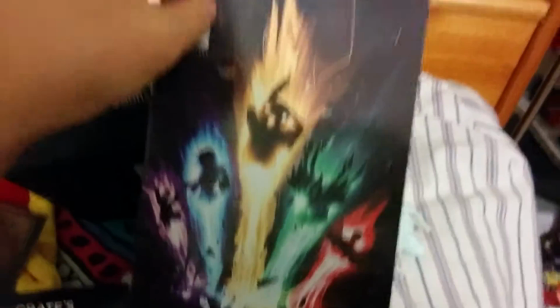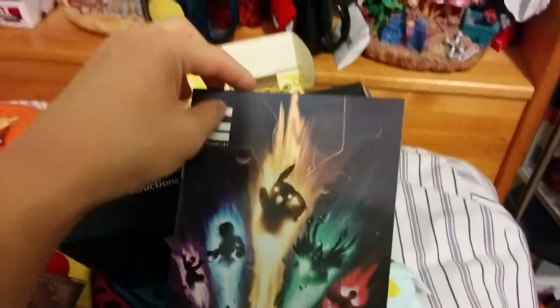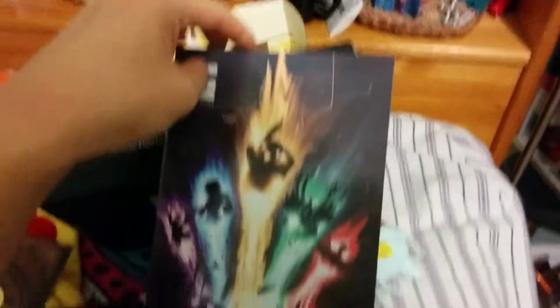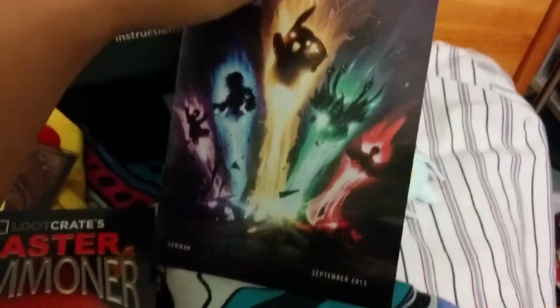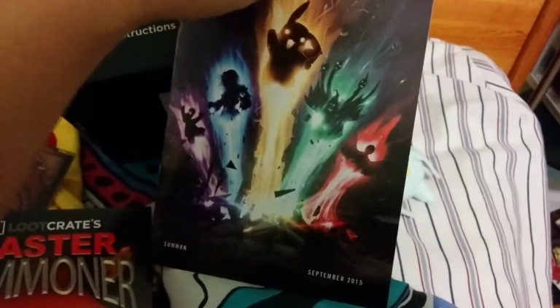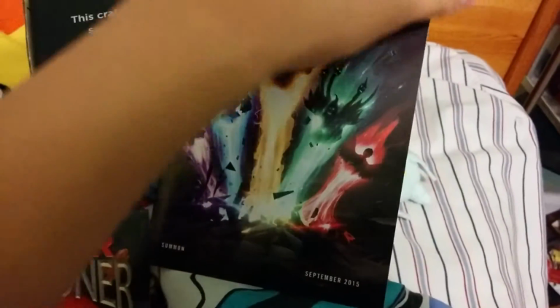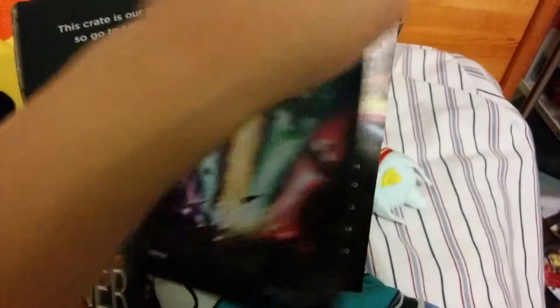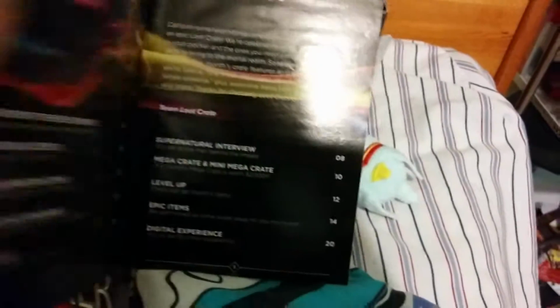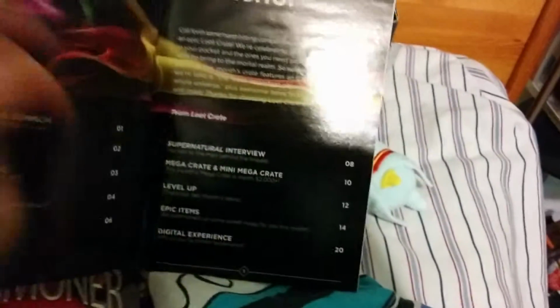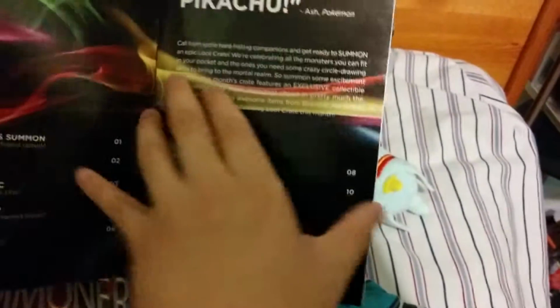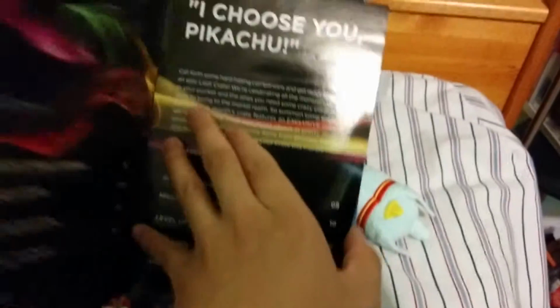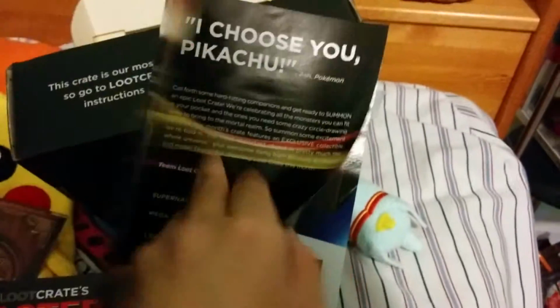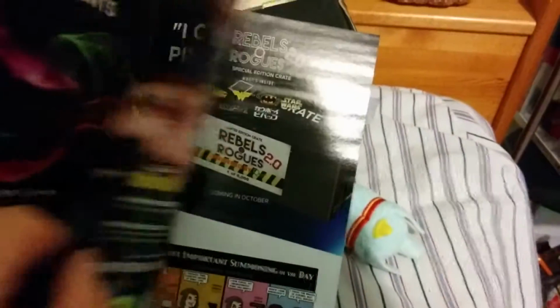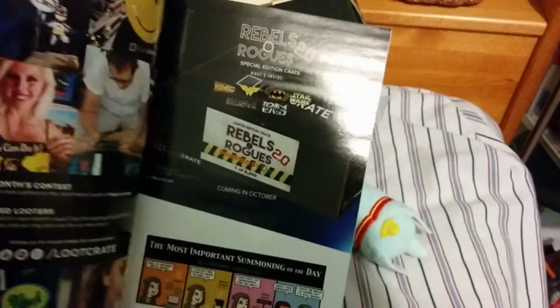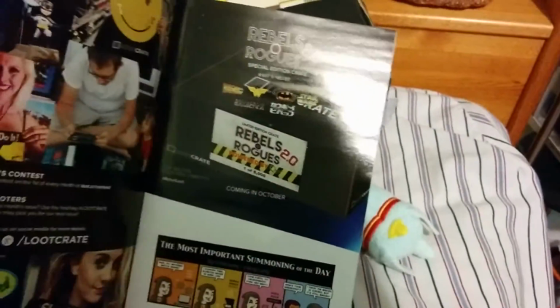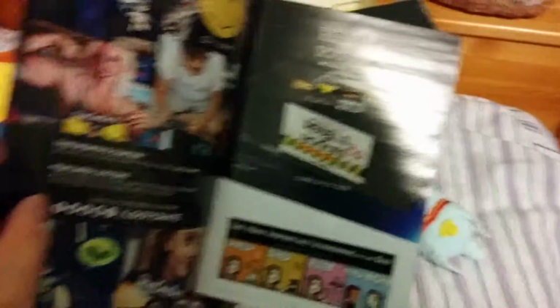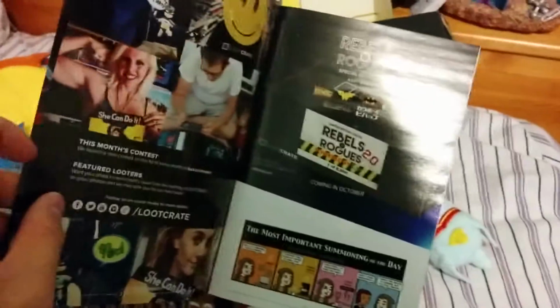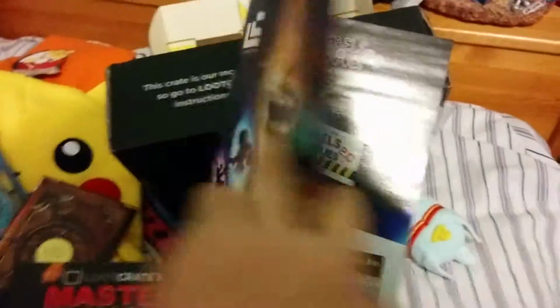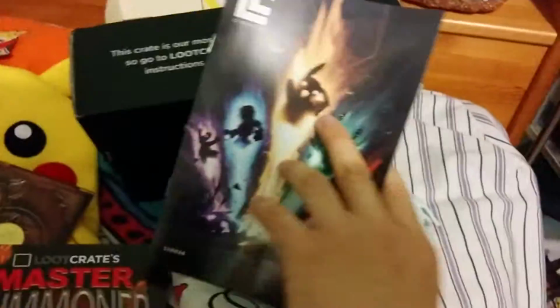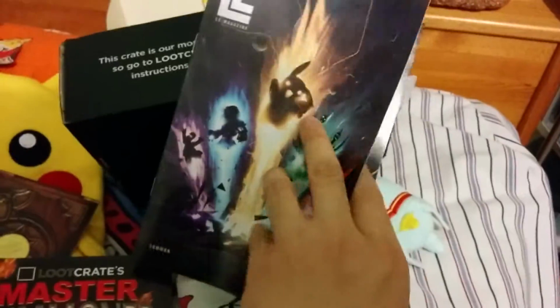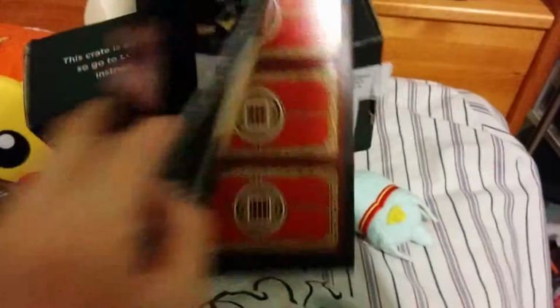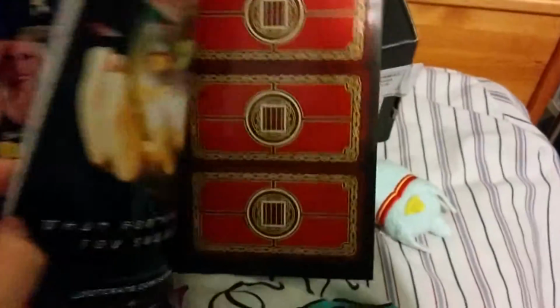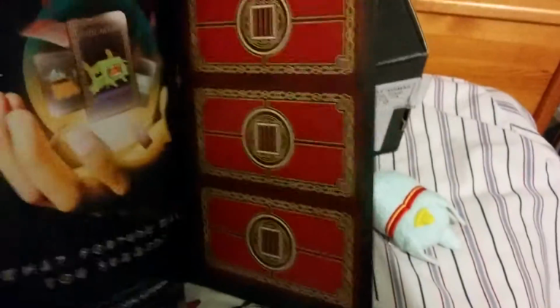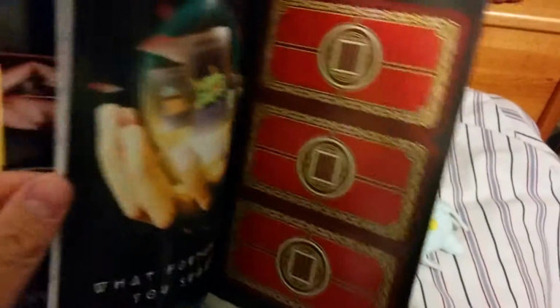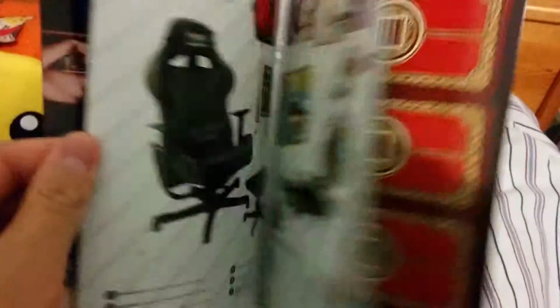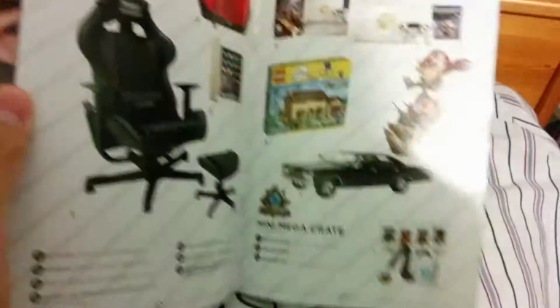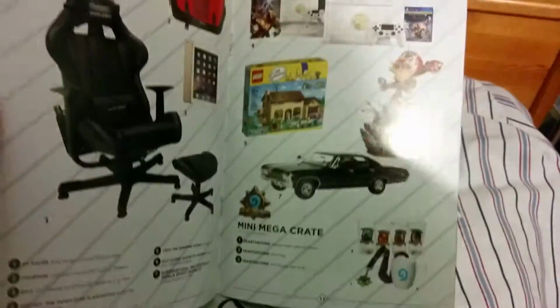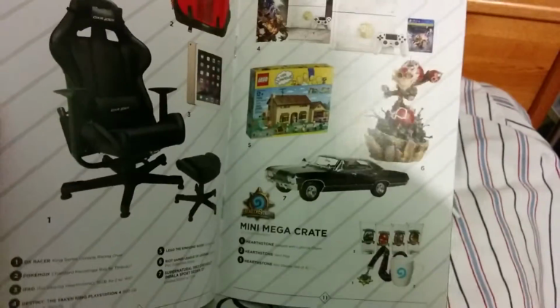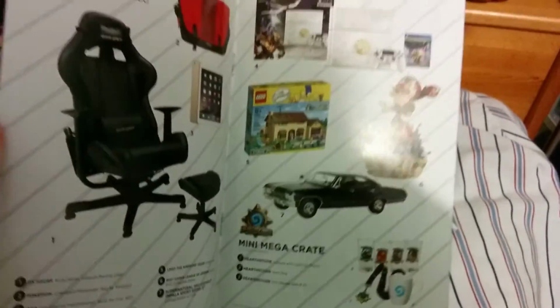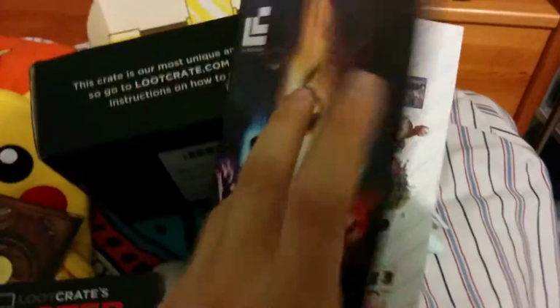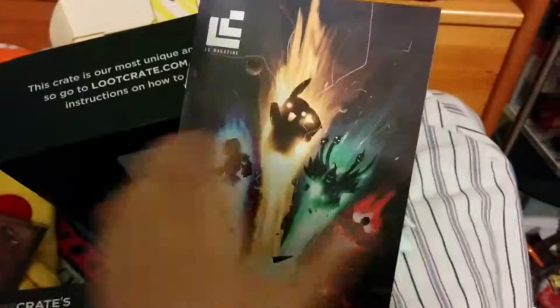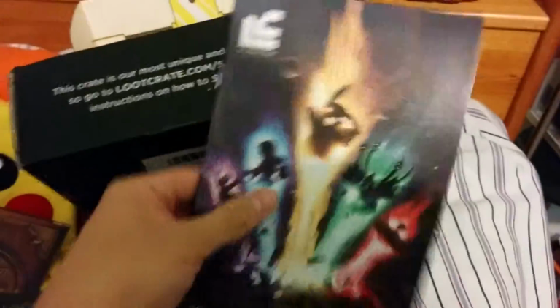Then they have this book. I'm assuming it's an art book or something along those lines. I don't know.